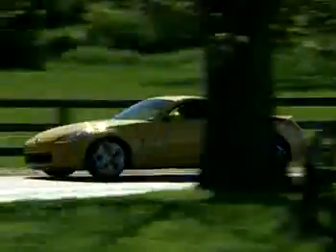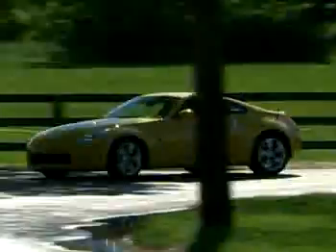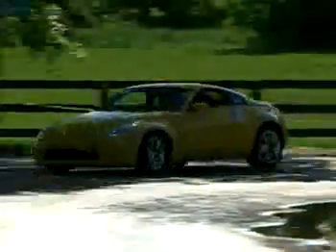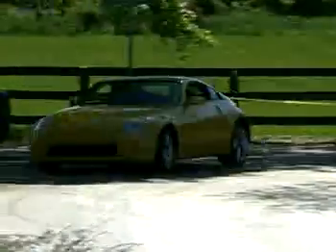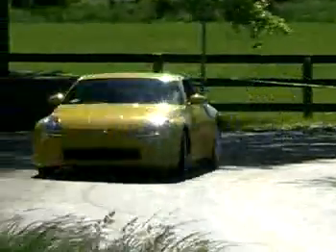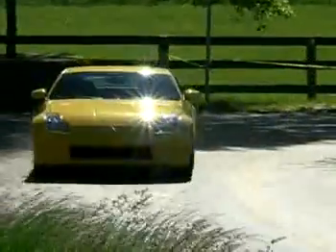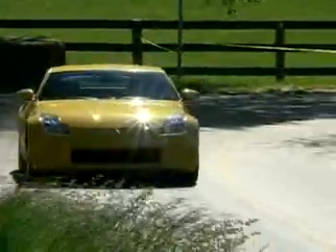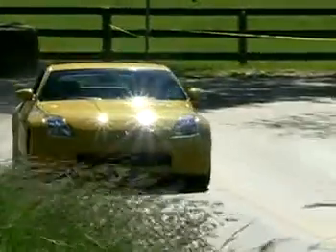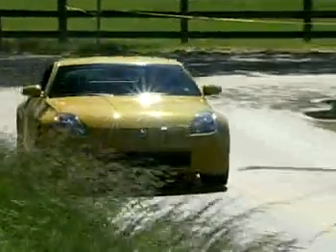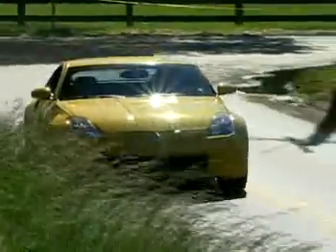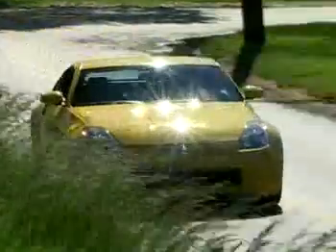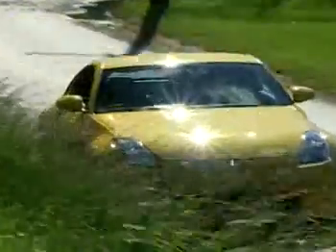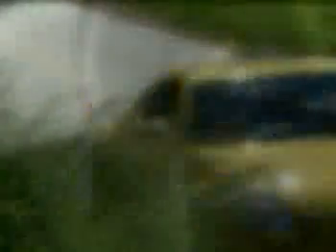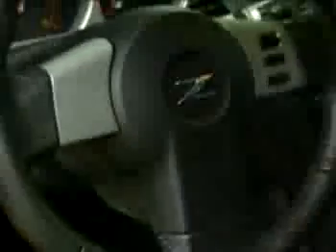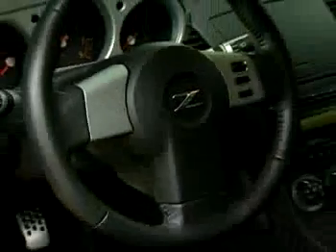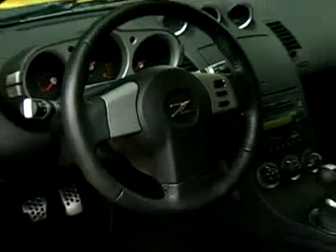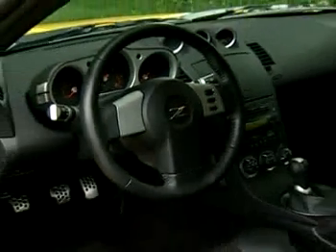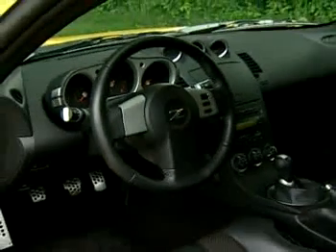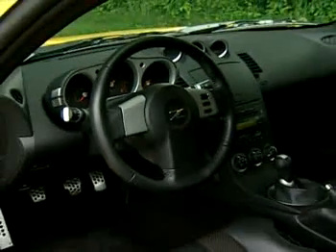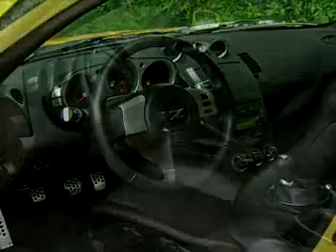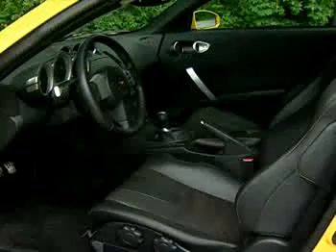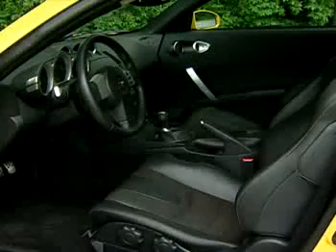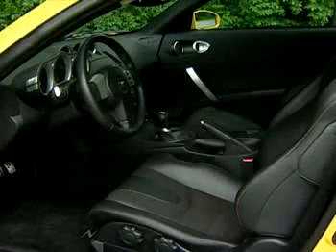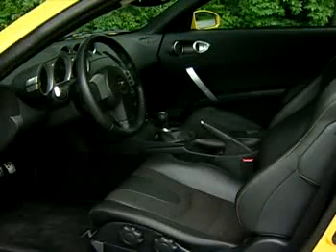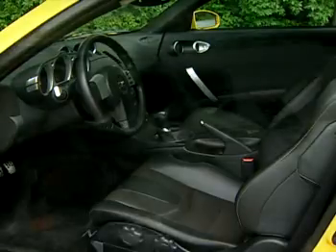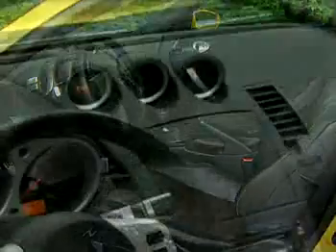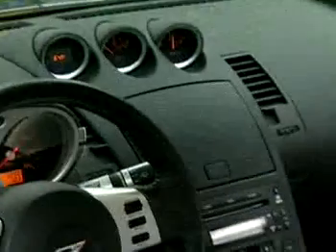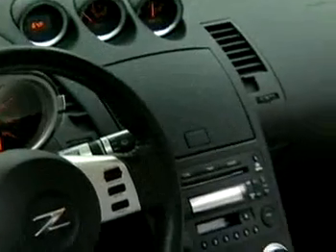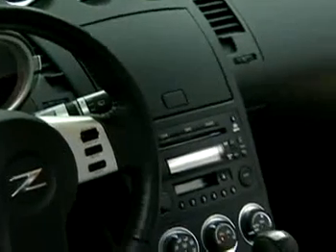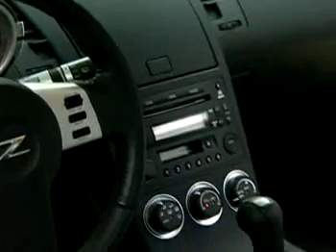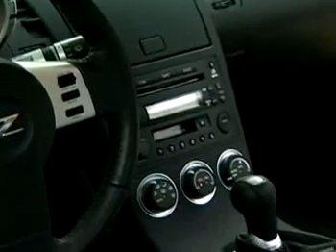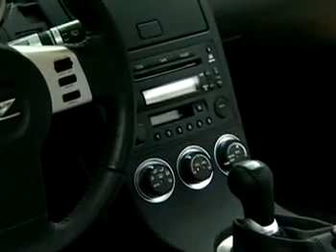Or by the way it ripped through corners on its razor-sharp multi-link suspension. Inside, the 35th Anniversary Z offers leather, seat heaters, Bose audio, DVD navigation, and all the bells and whistles.